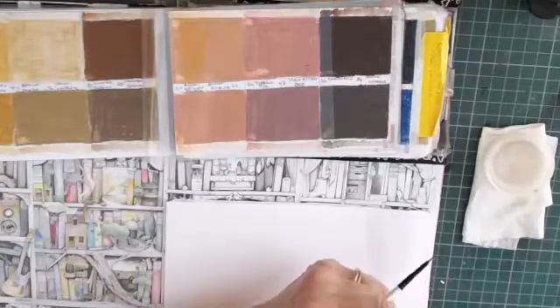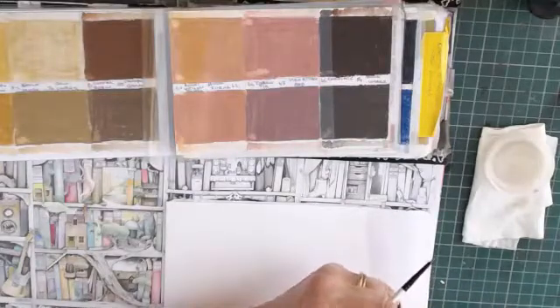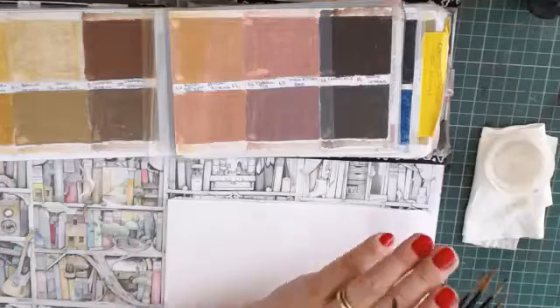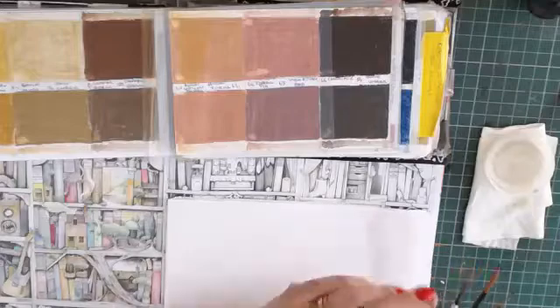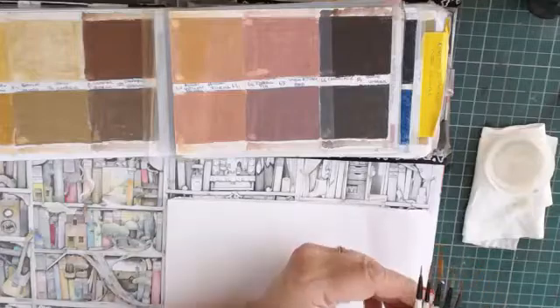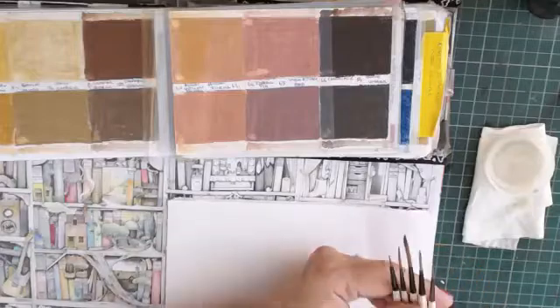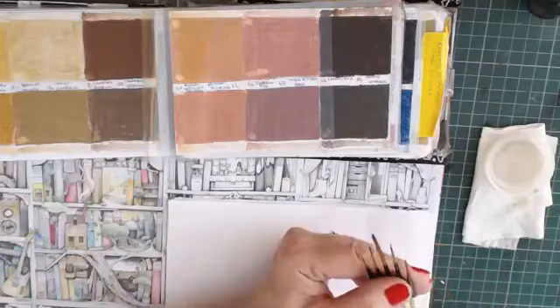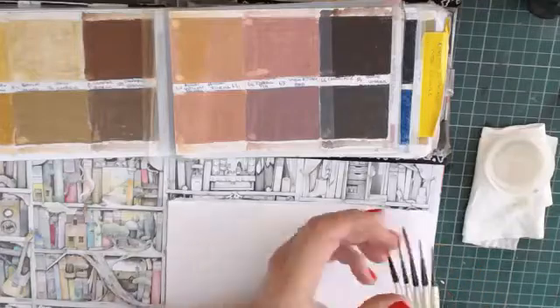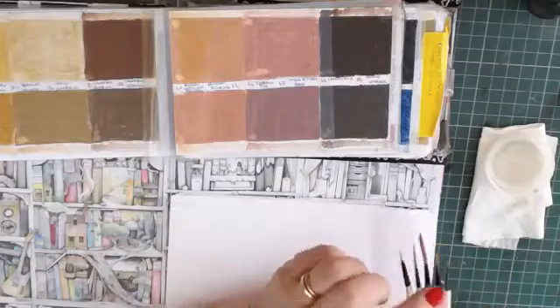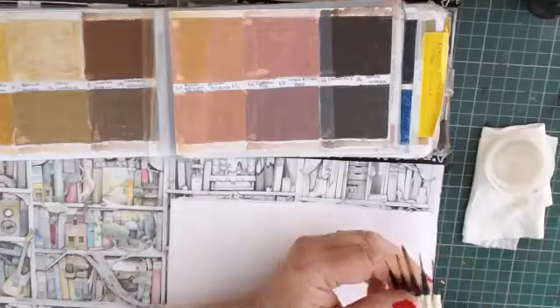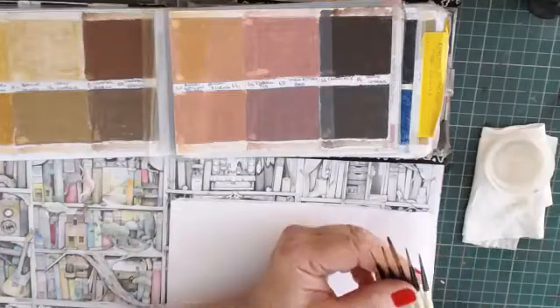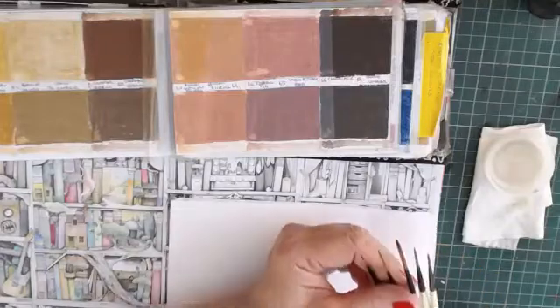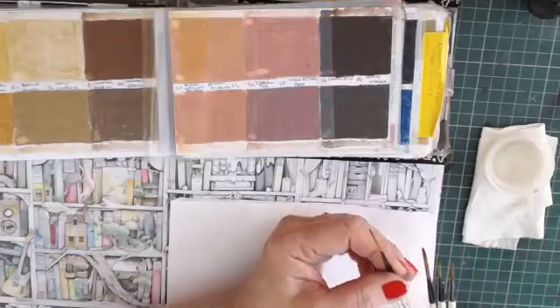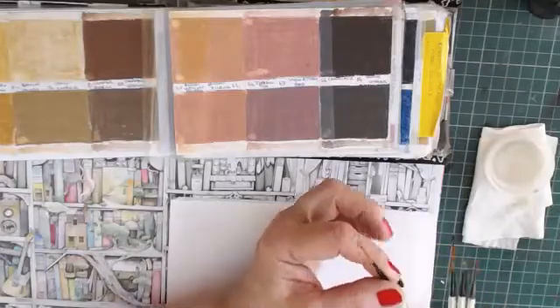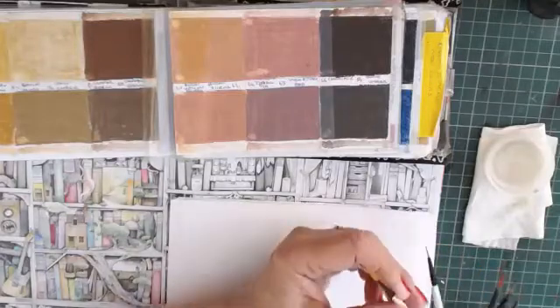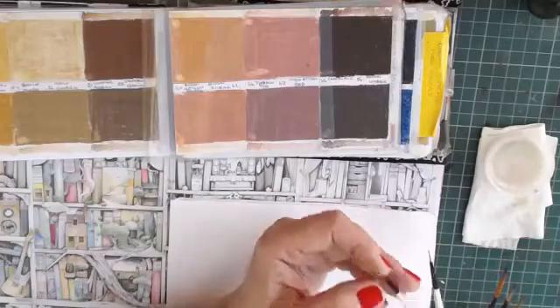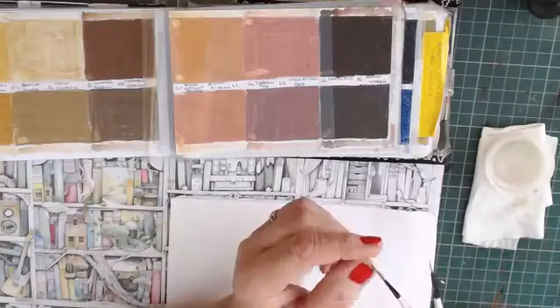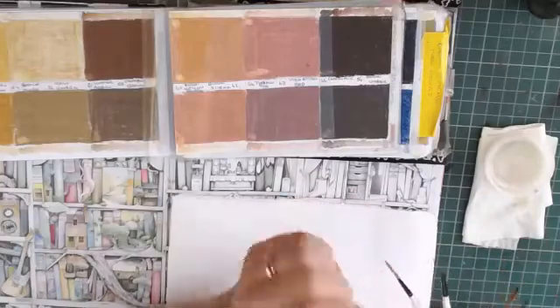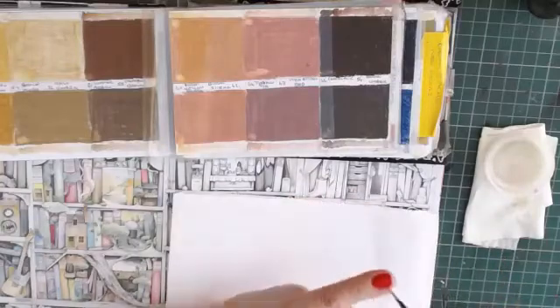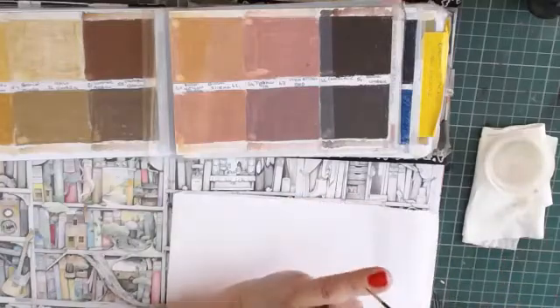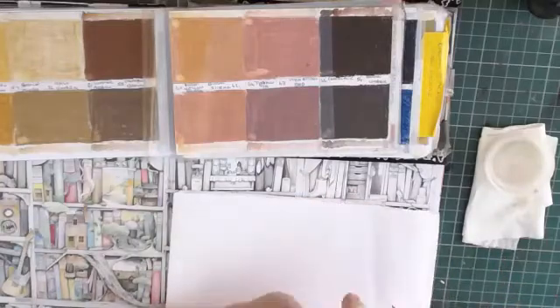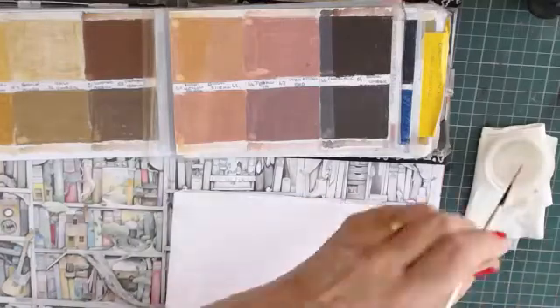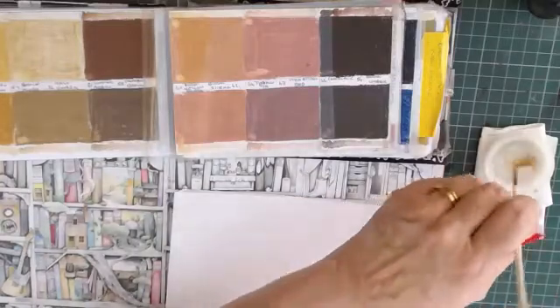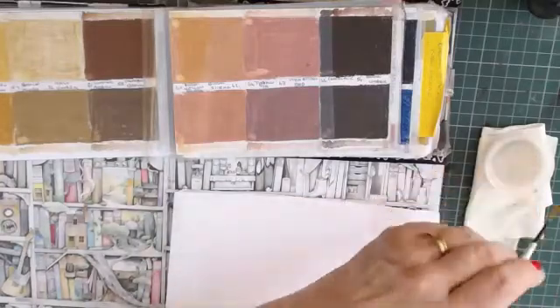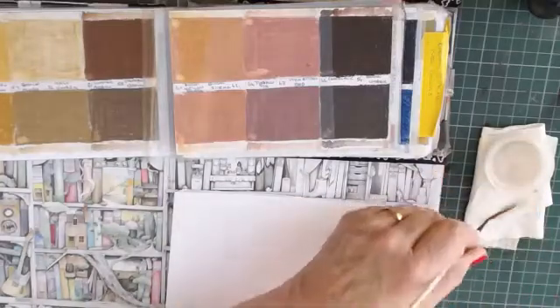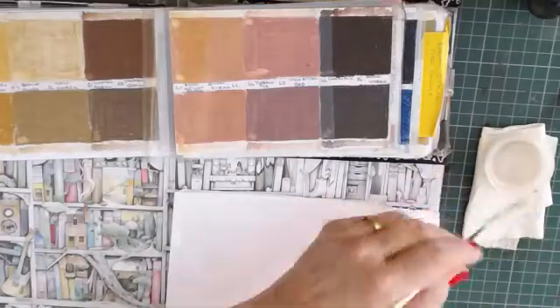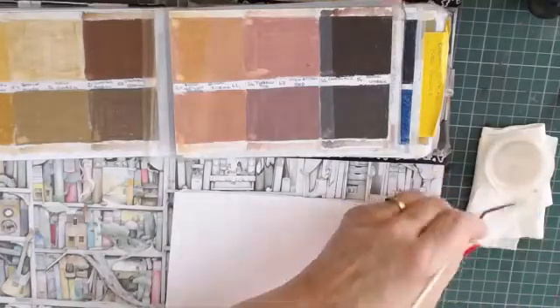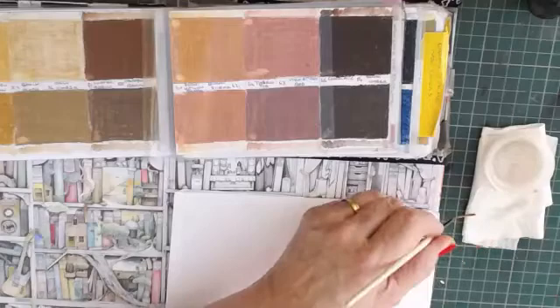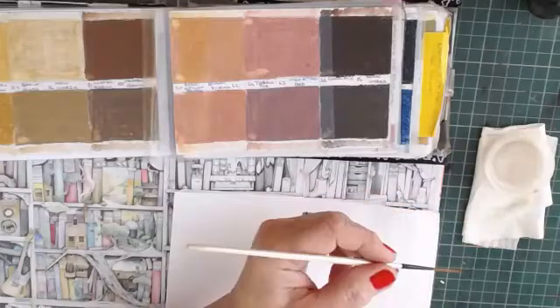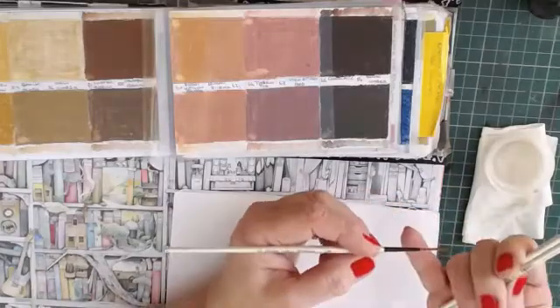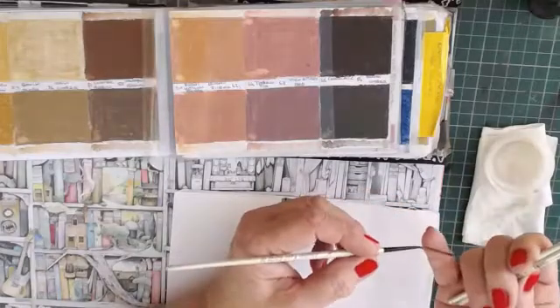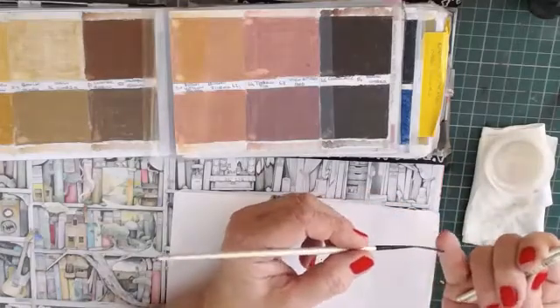They're very similar in size. Normally I don't use that one, but you can use any particular one you like. My 2-0 is splitting at the end there, so it's obviously seen better days.